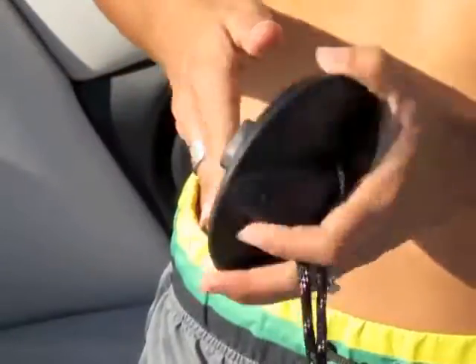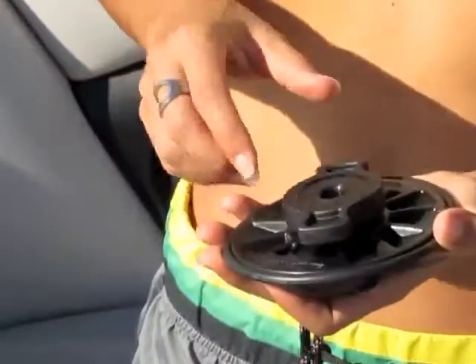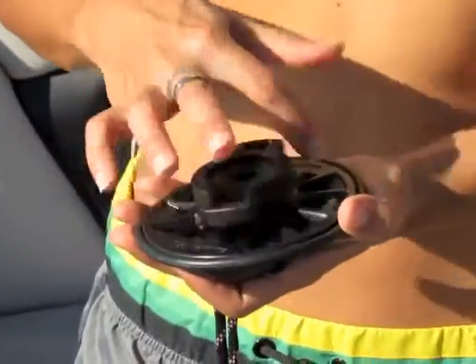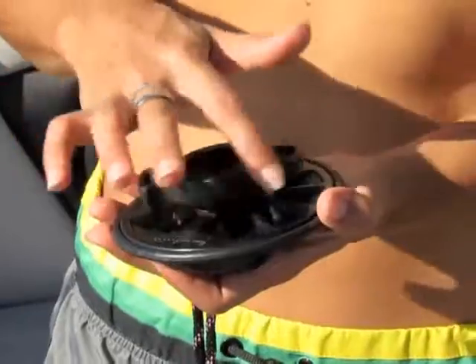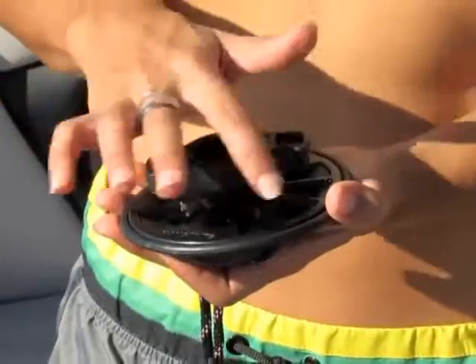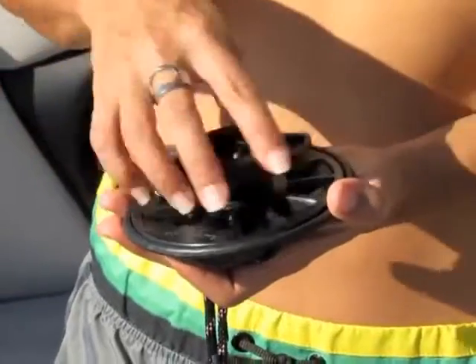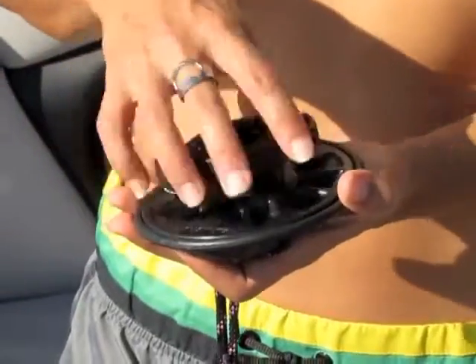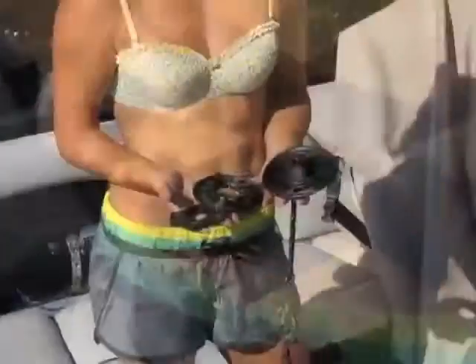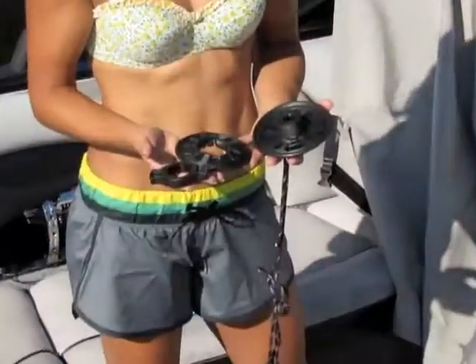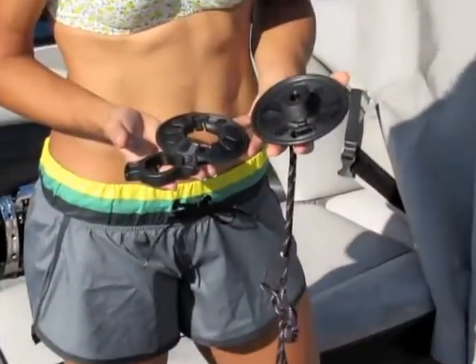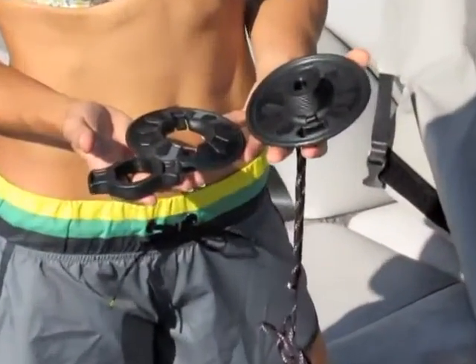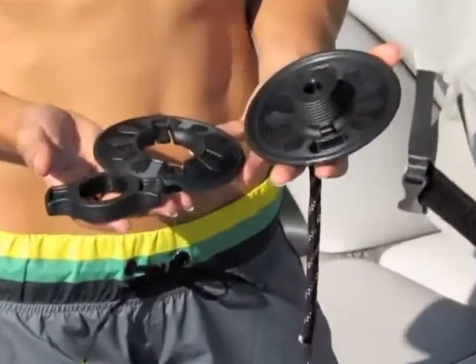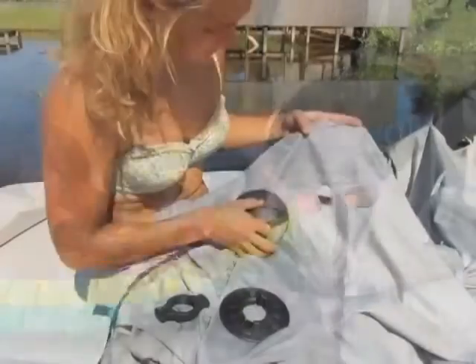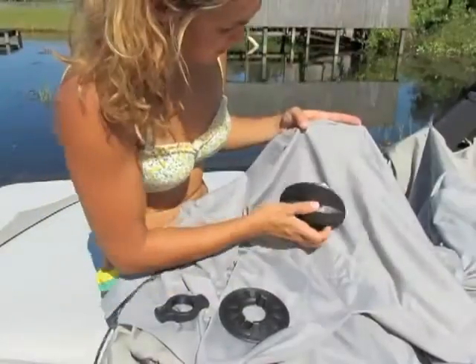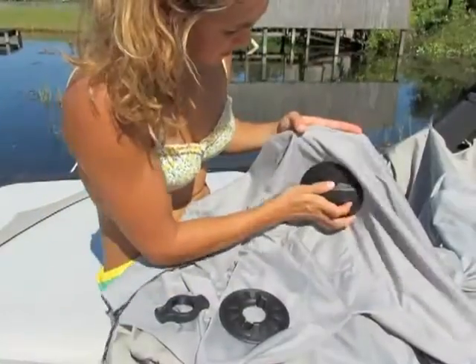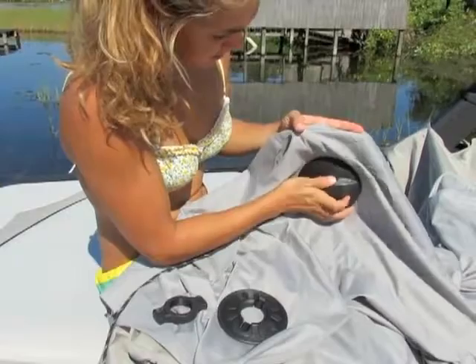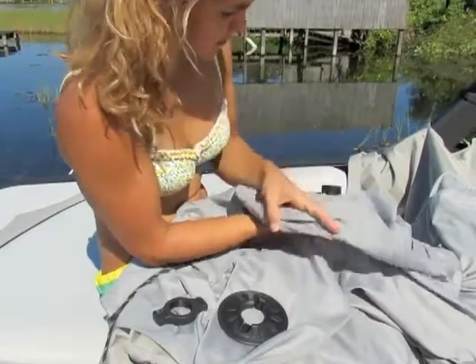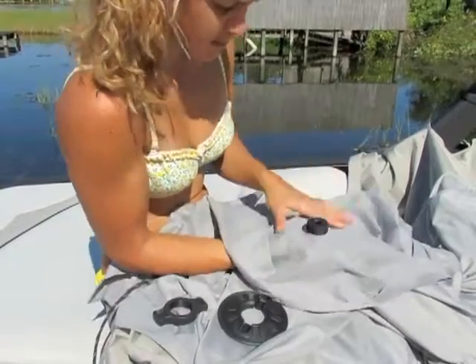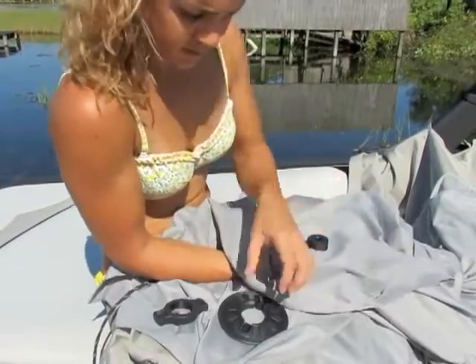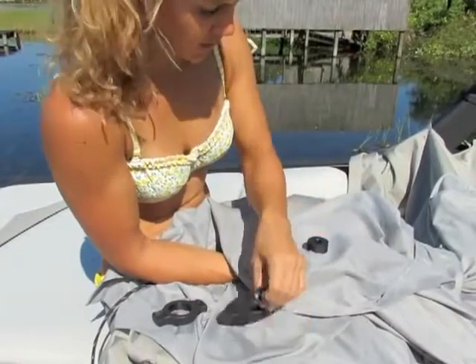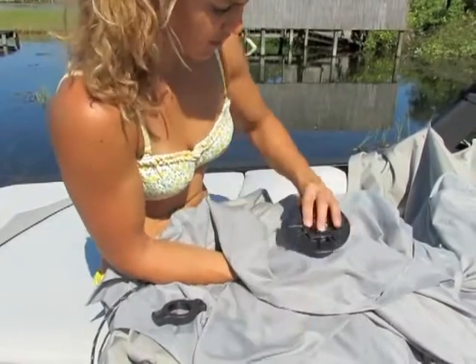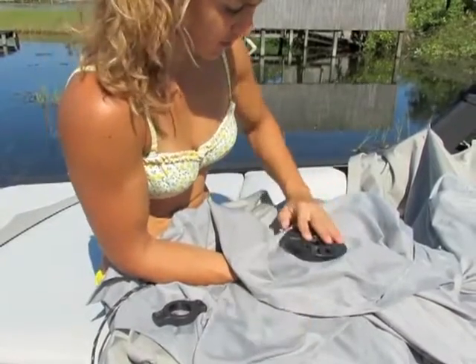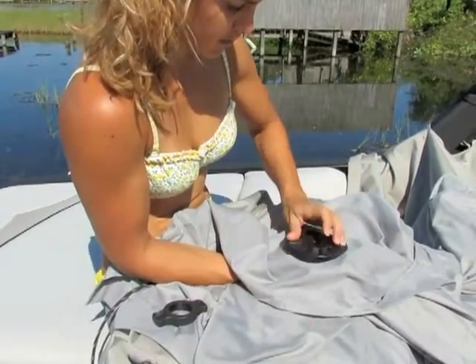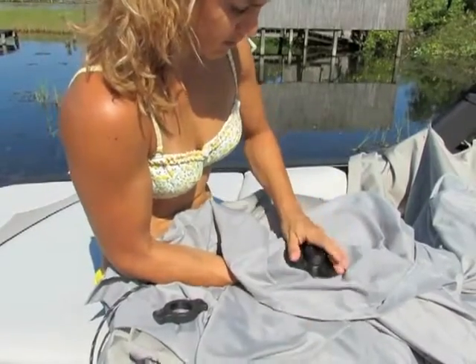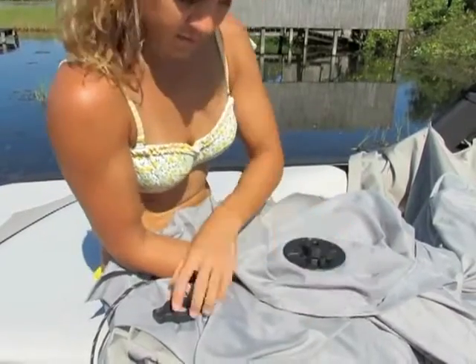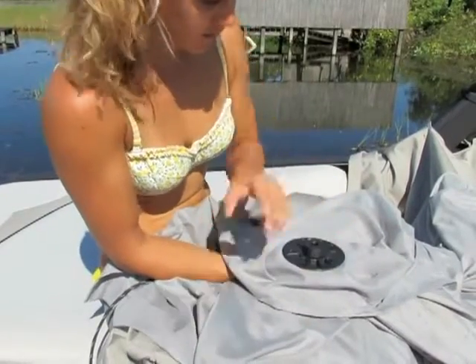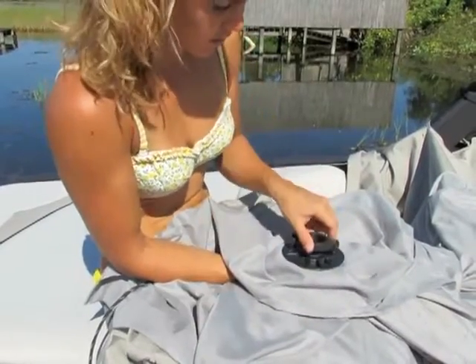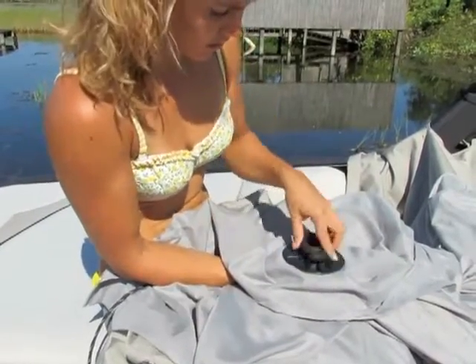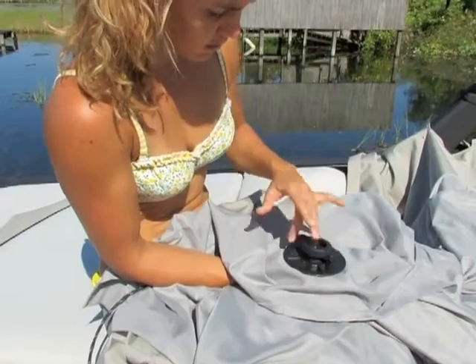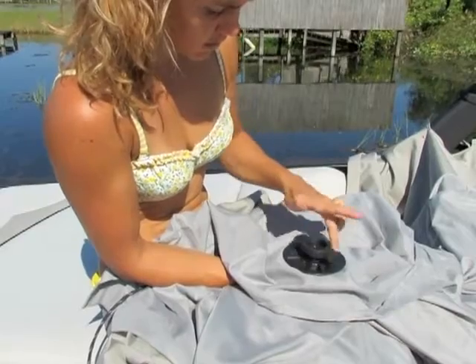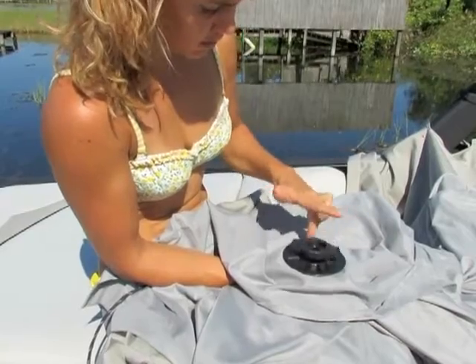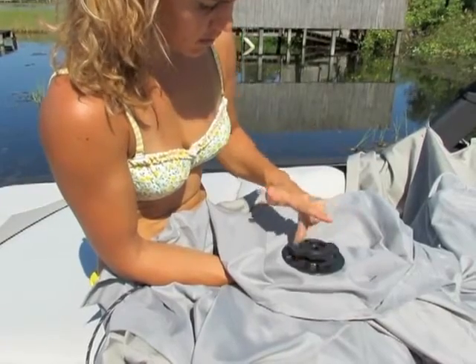Take all three pieces of the HangTight disc apart. Position the top of the disc in the new cutout of the cover with the arrow pointing to the bow of the boat. Tighten the screw lock firmly.